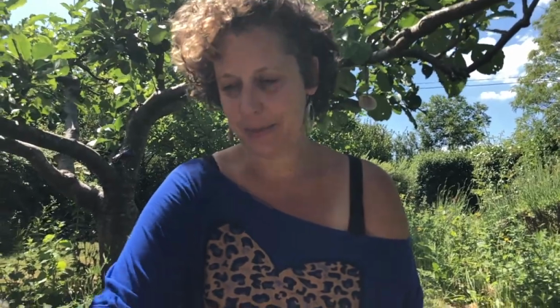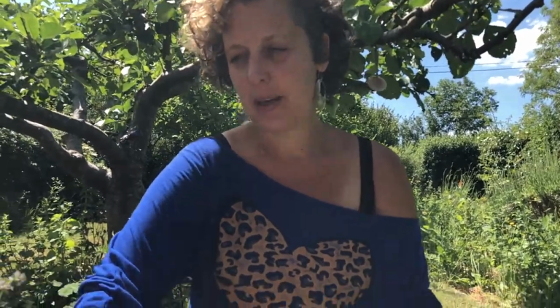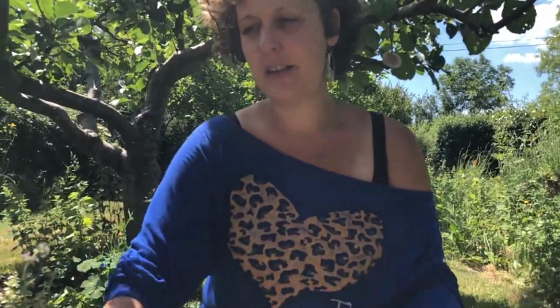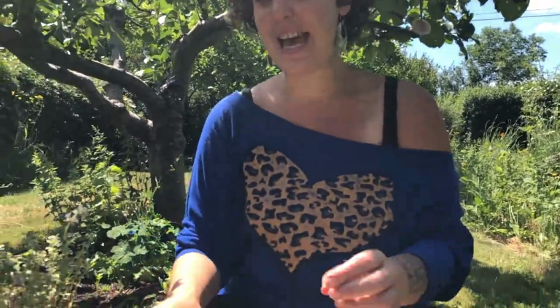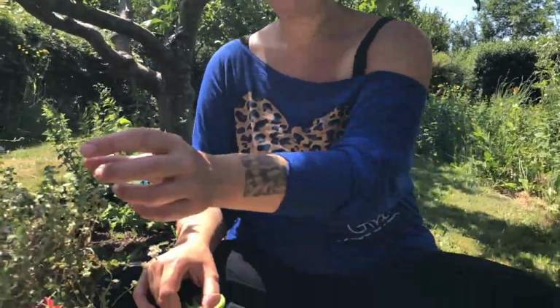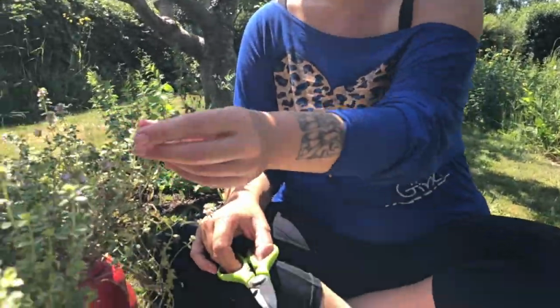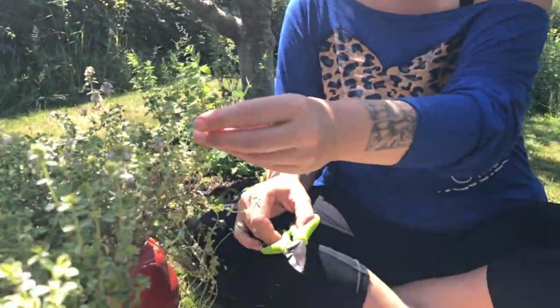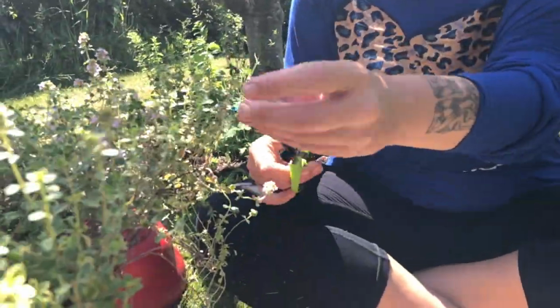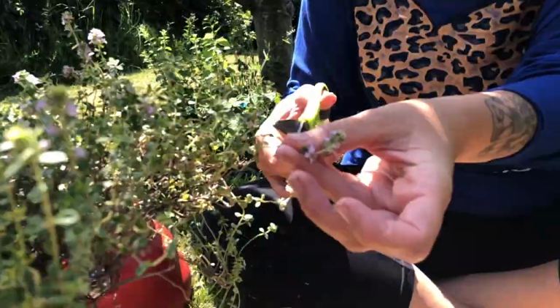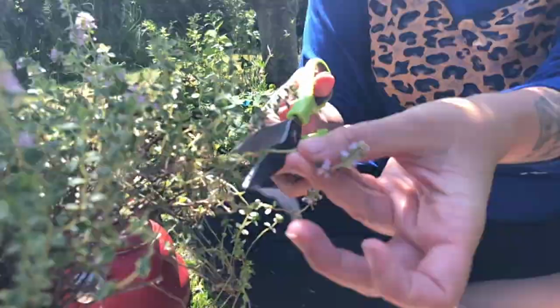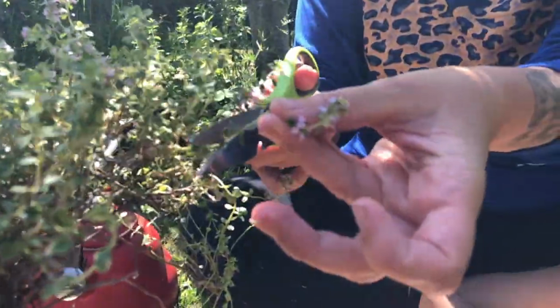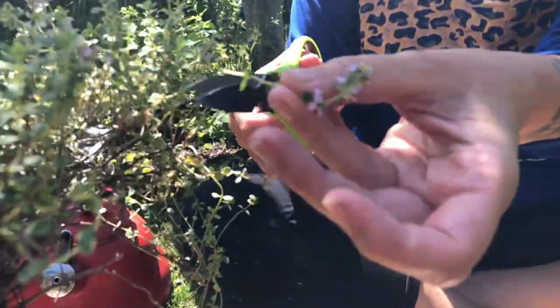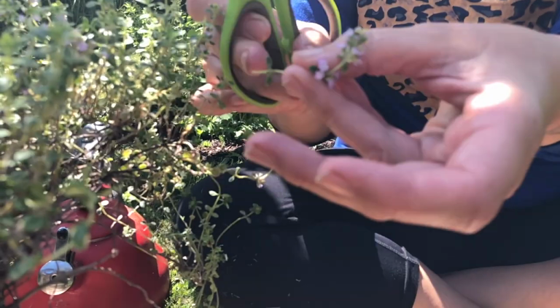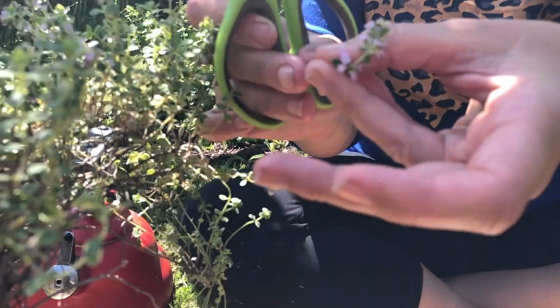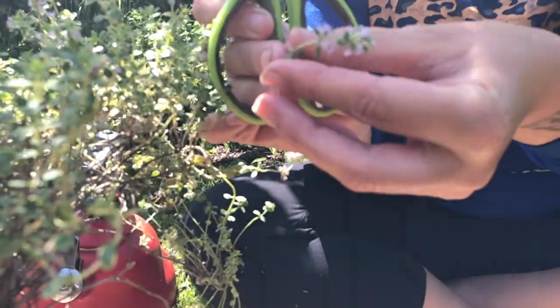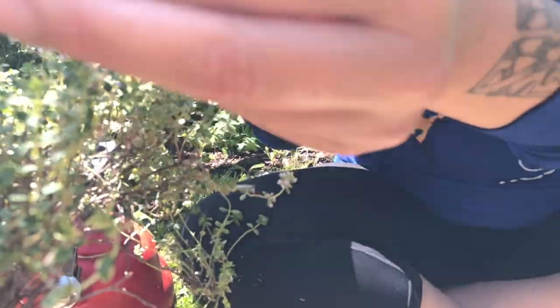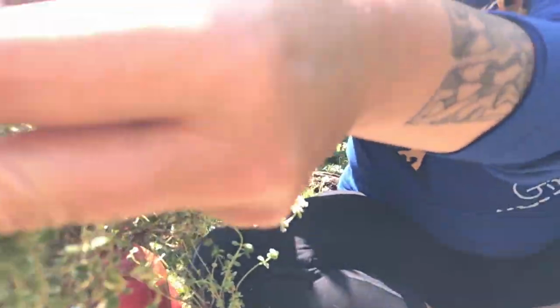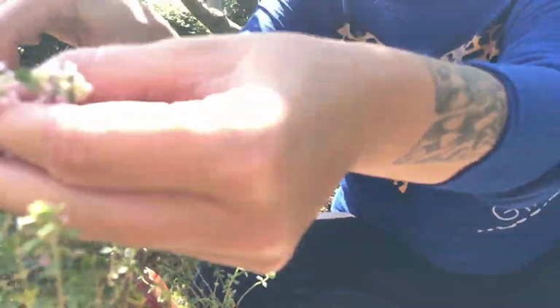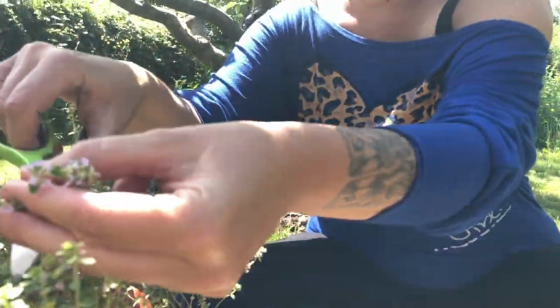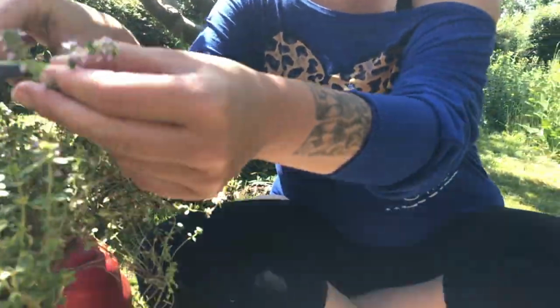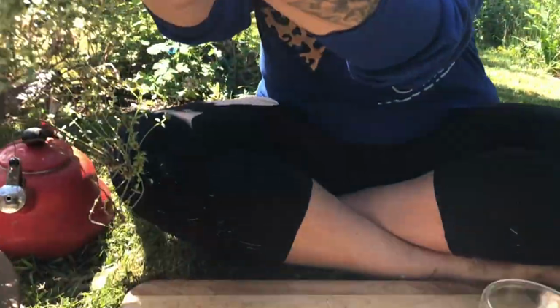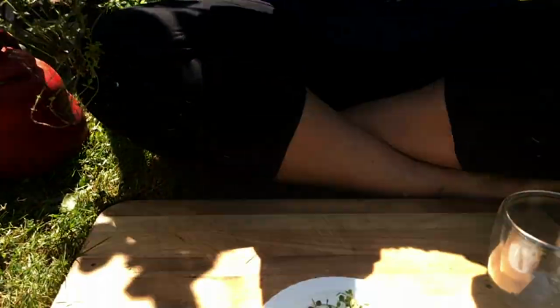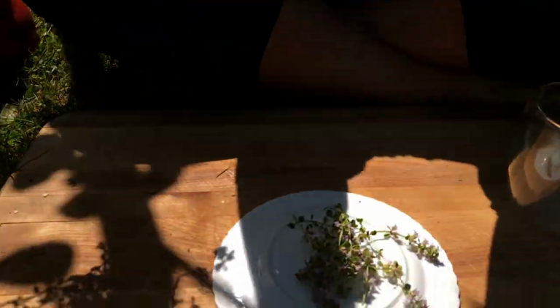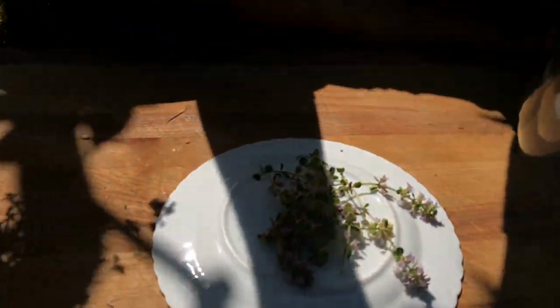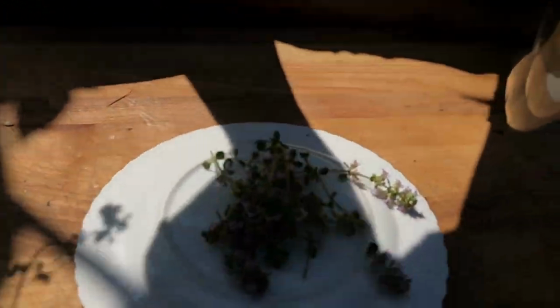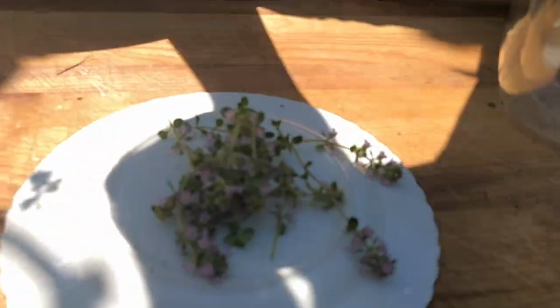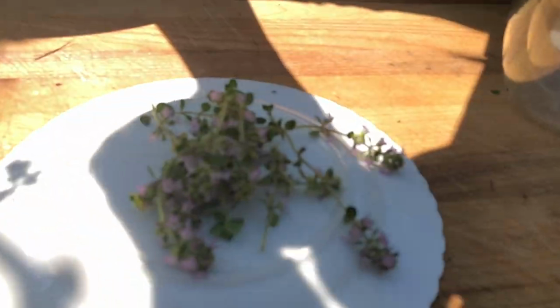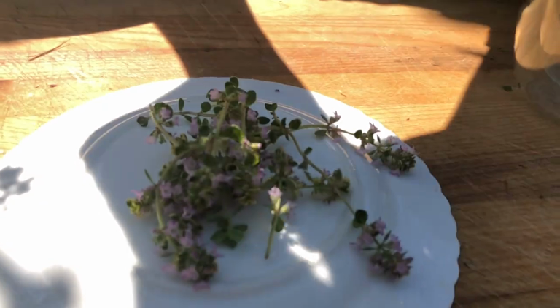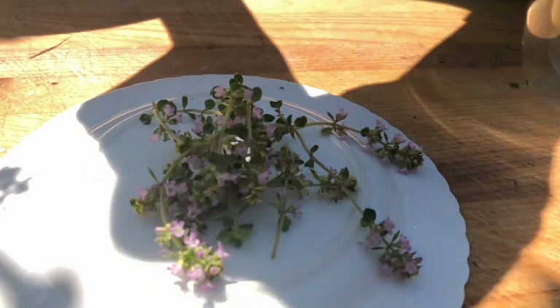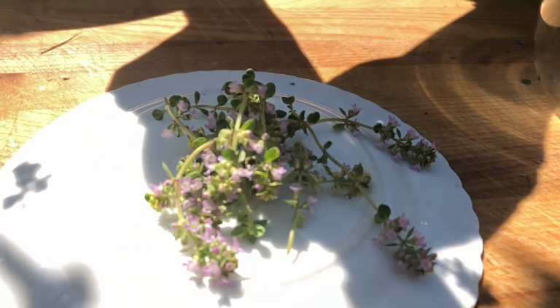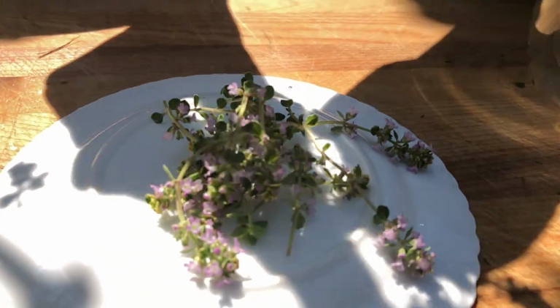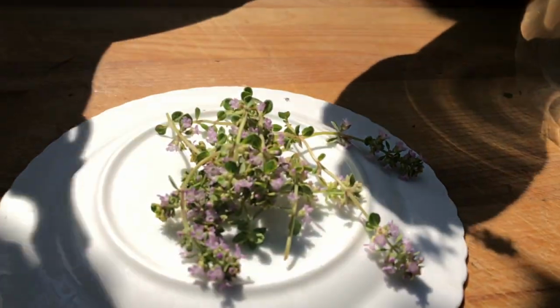Today you can see that the thyme is in full bloom, so I'm cutting a few of these flowering tips that have still got the leaves on them.